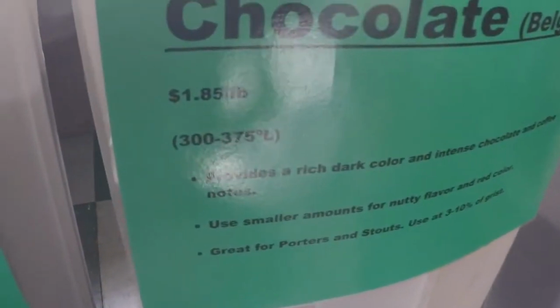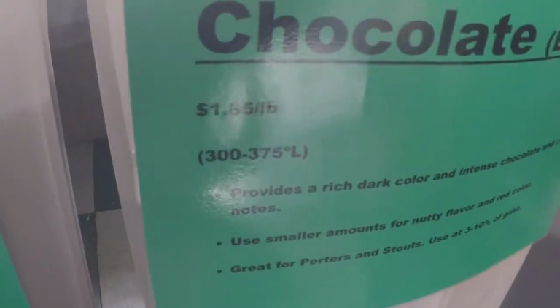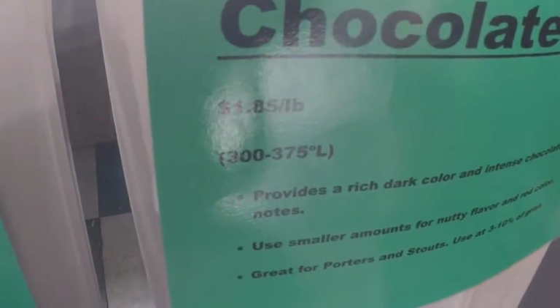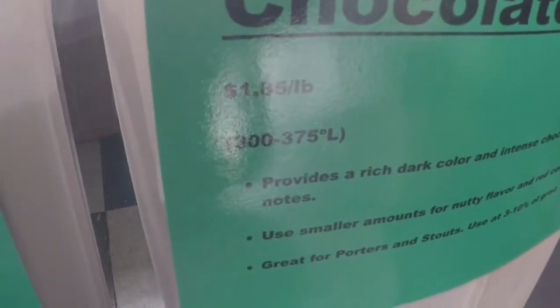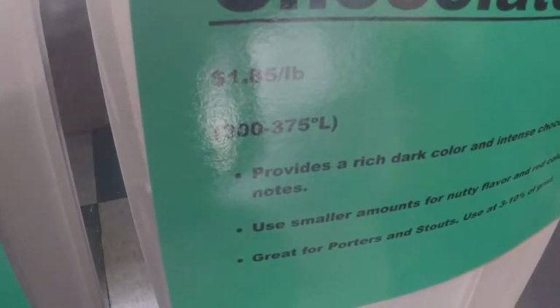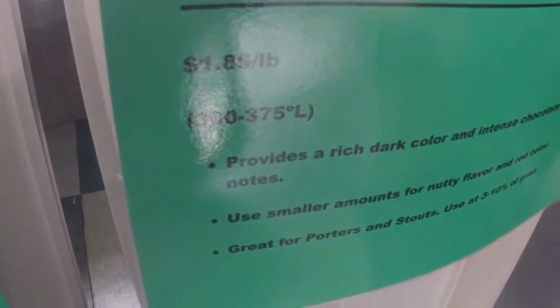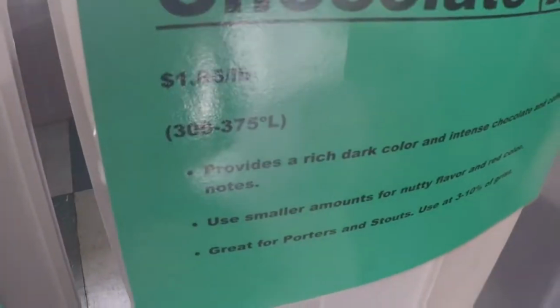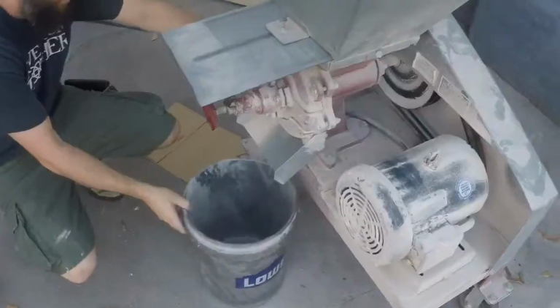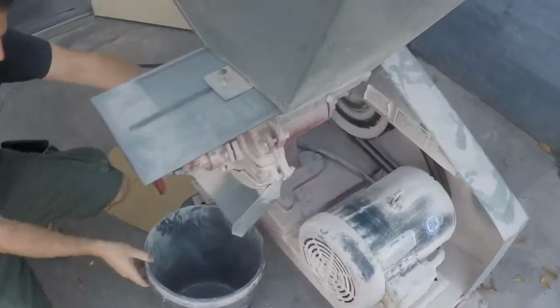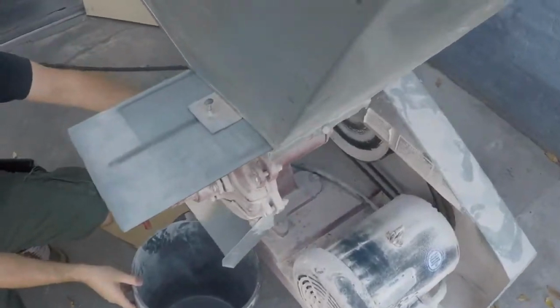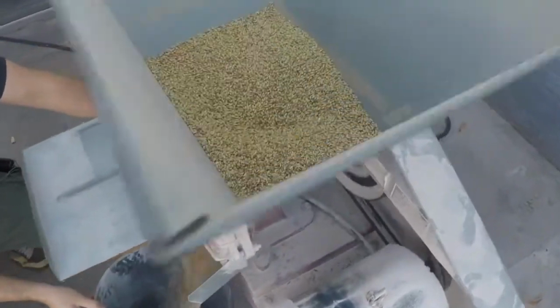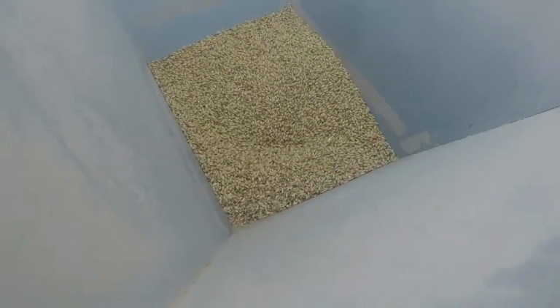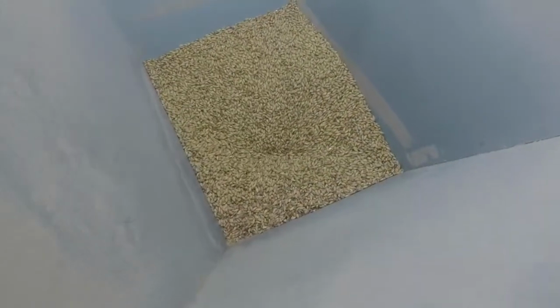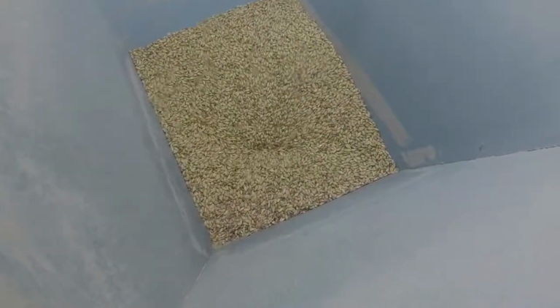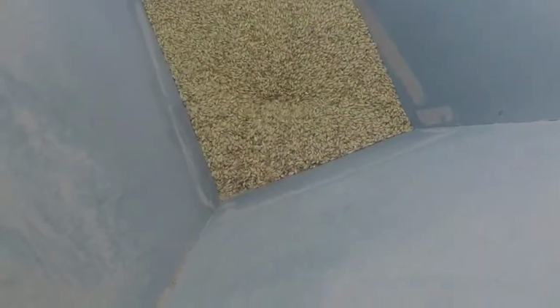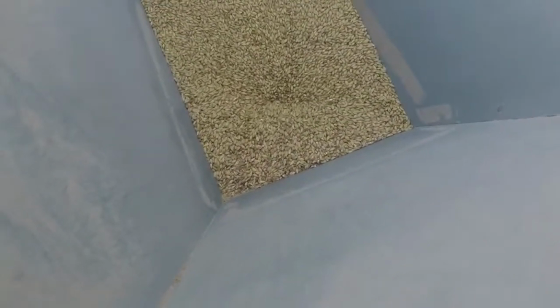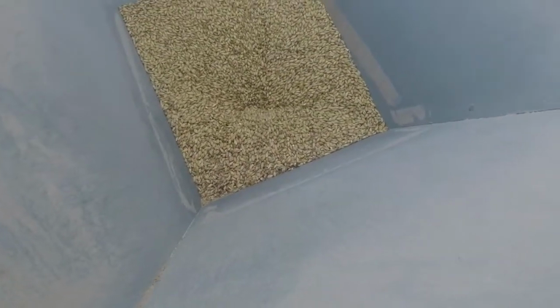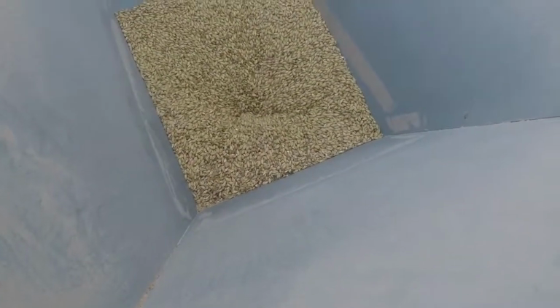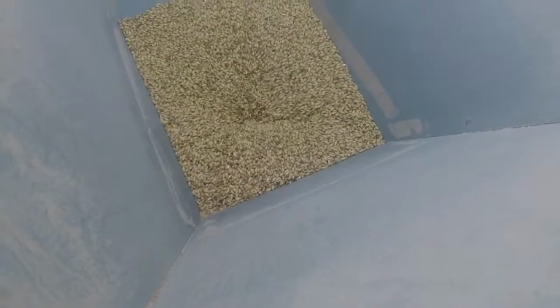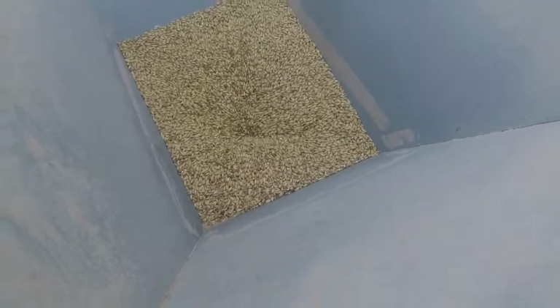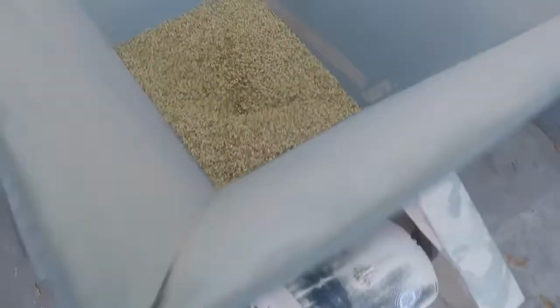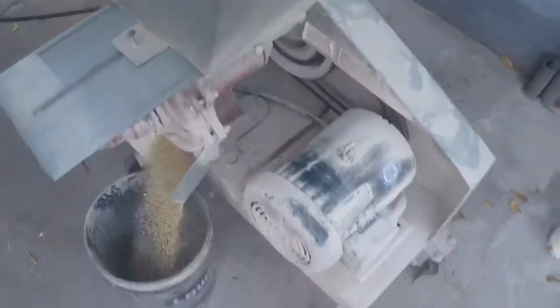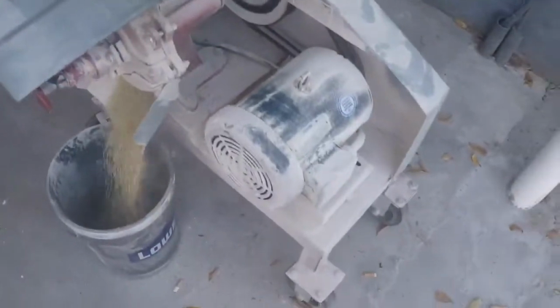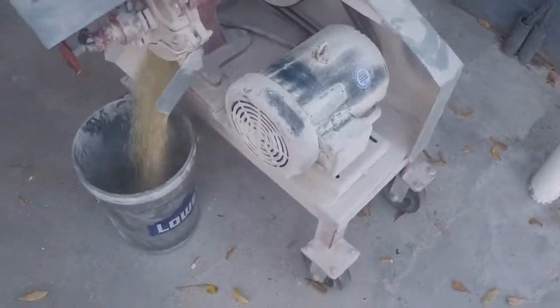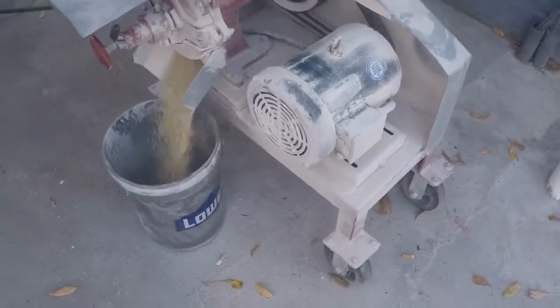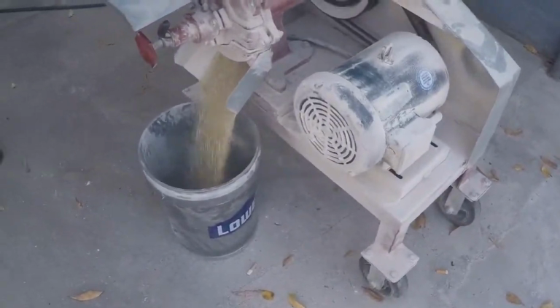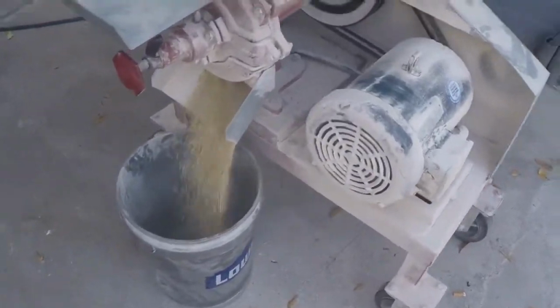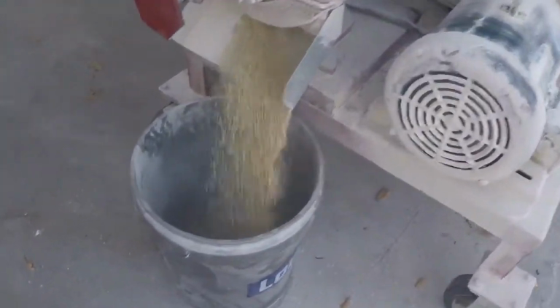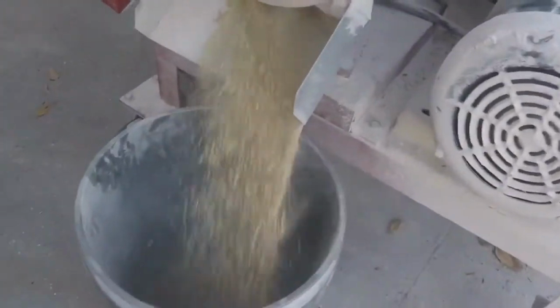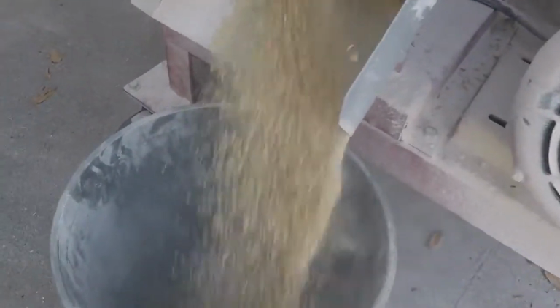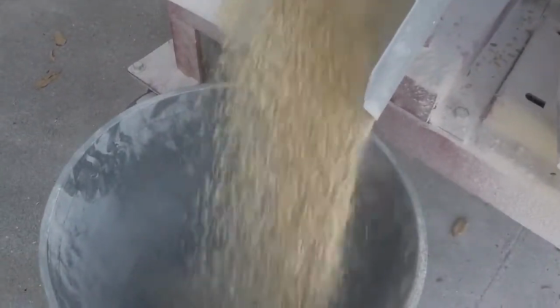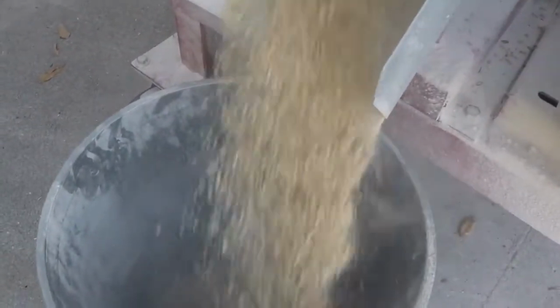Last but not least, we need 3.2 ounces of chocolate malt, which is super dark. Most importantly, make sure they mill it for you. If you forget, you'll end up with very low alcohol content — like two or three percent instead of the five percent we're going after.